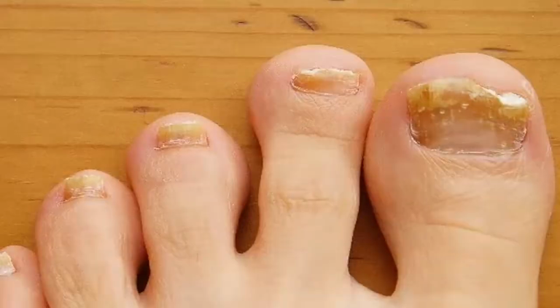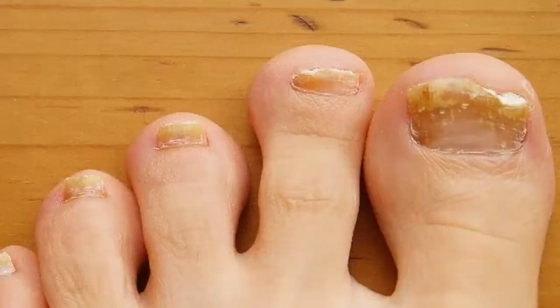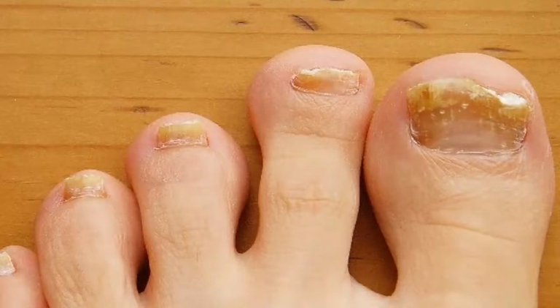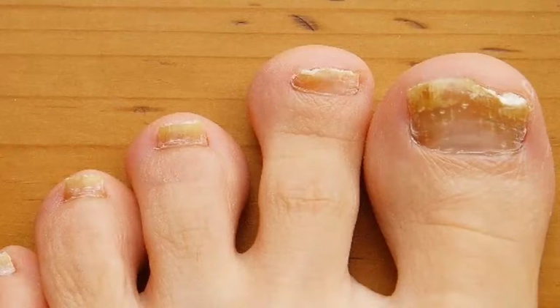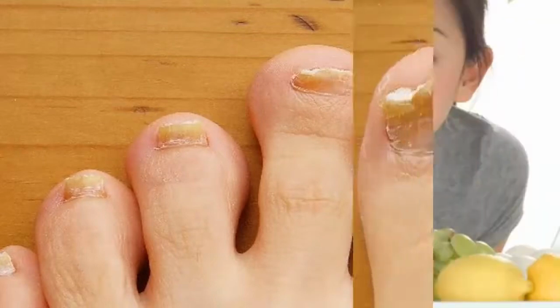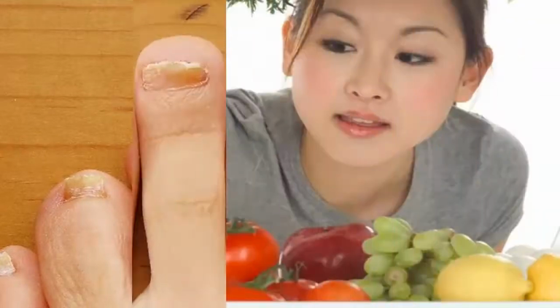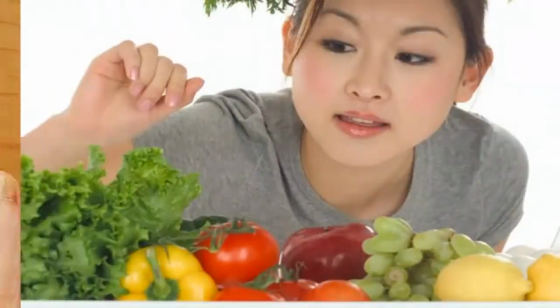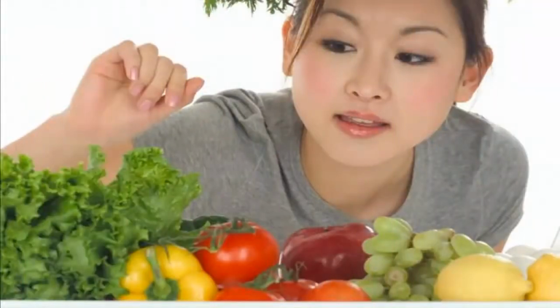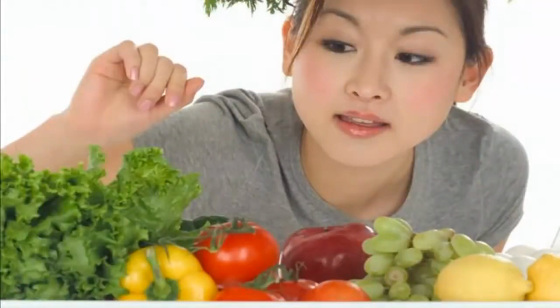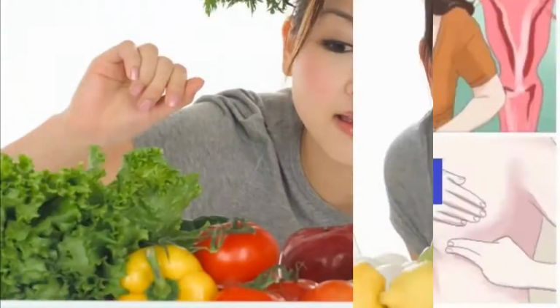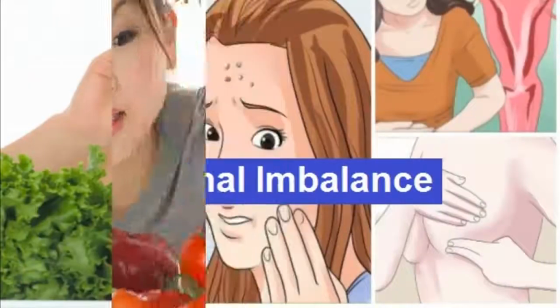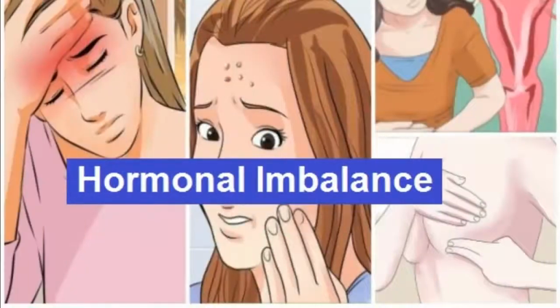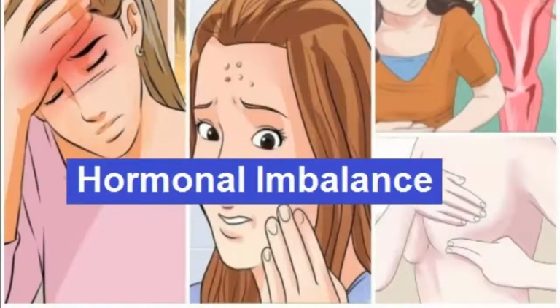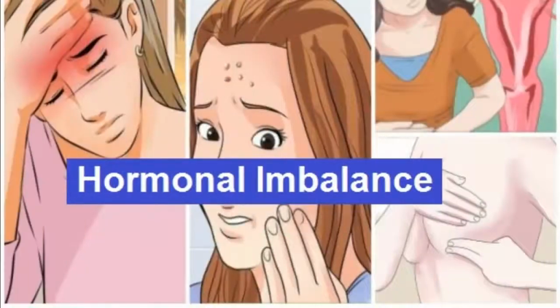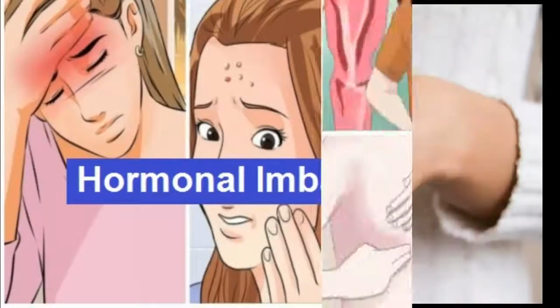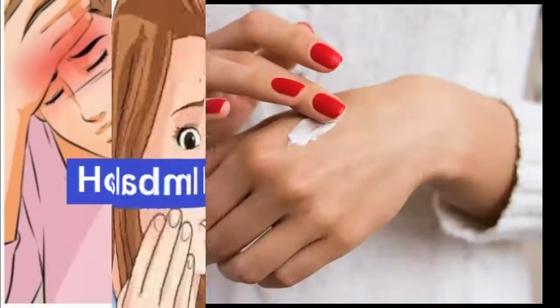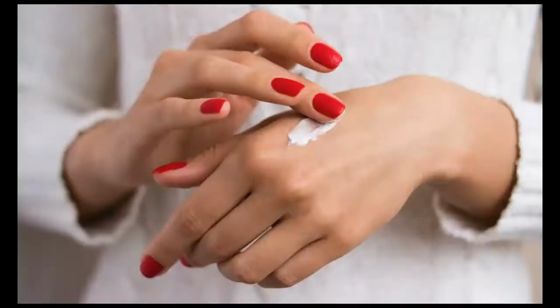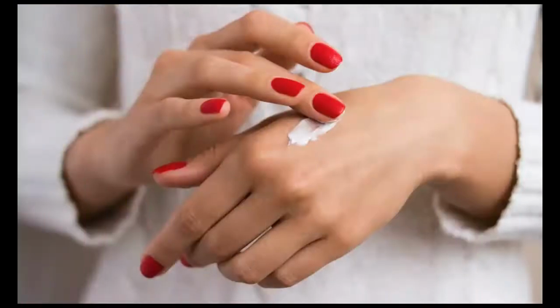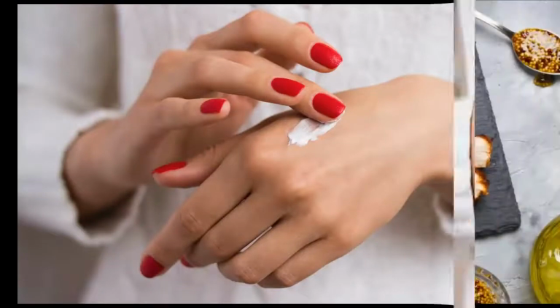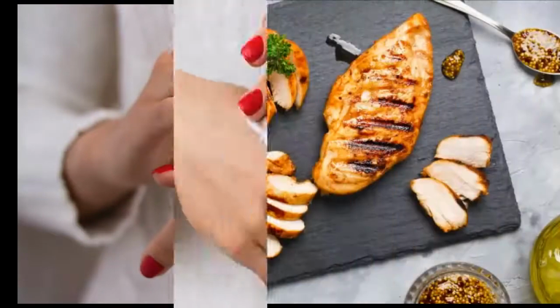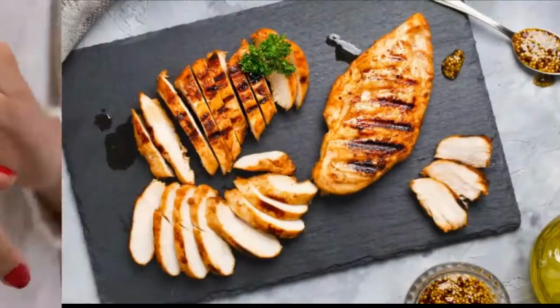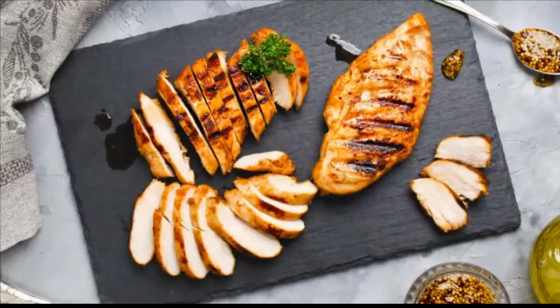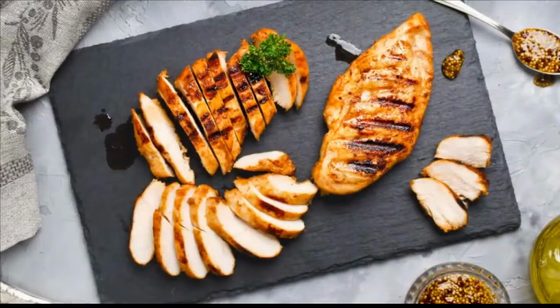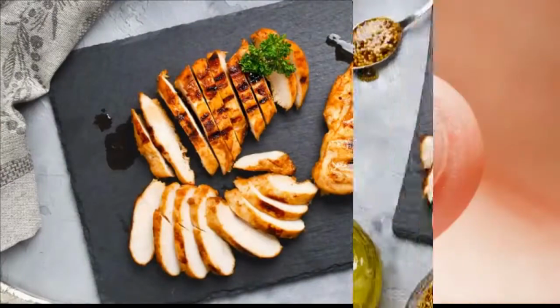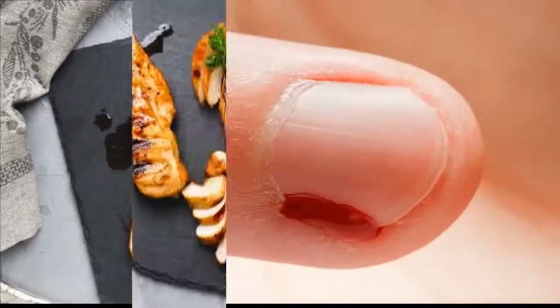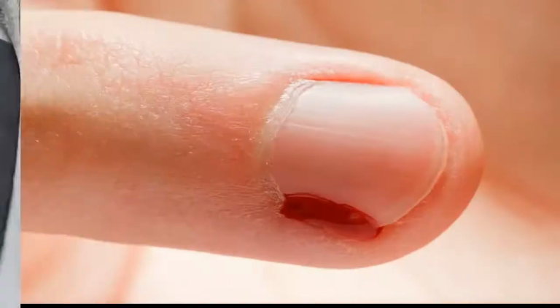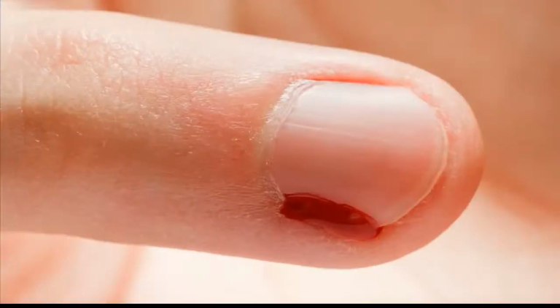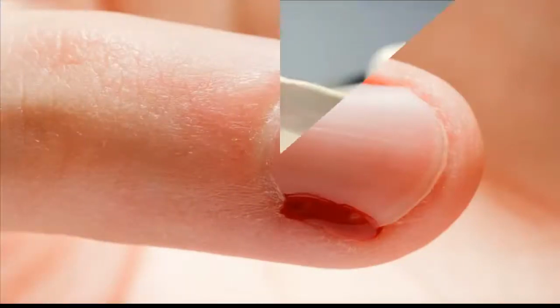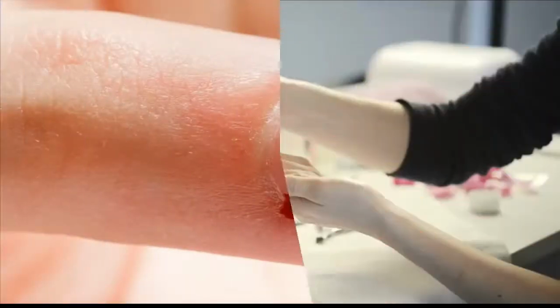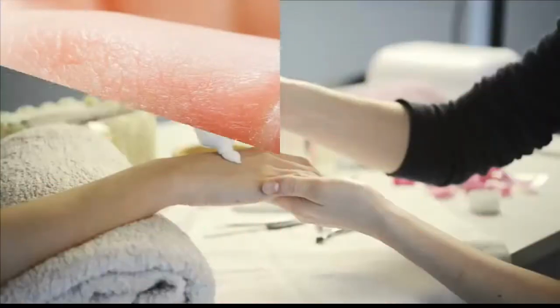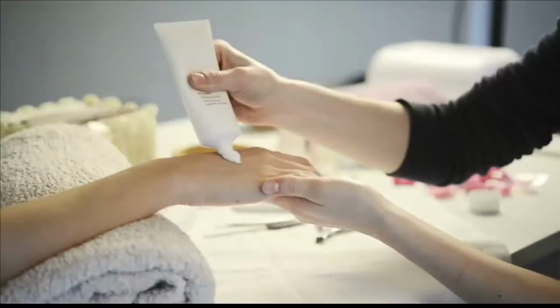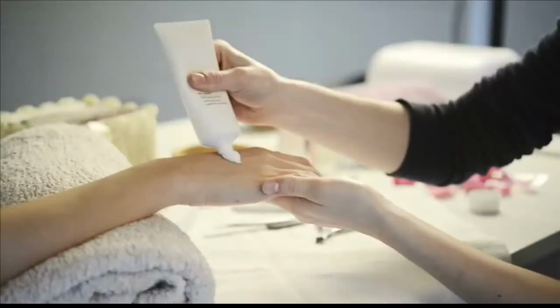Welcome to the channel. Nails are appendages of the skin, so they are dead. Brittle nails are a sign of a nutritional deficiency.